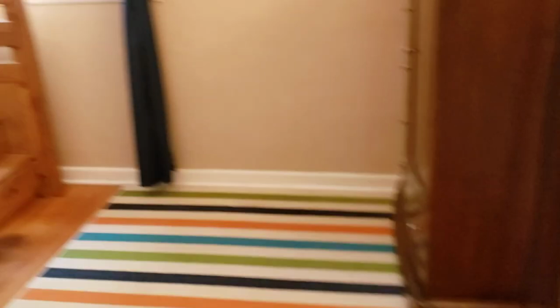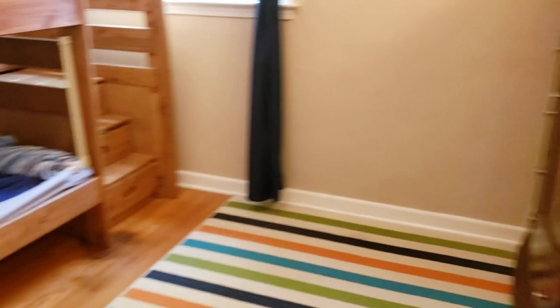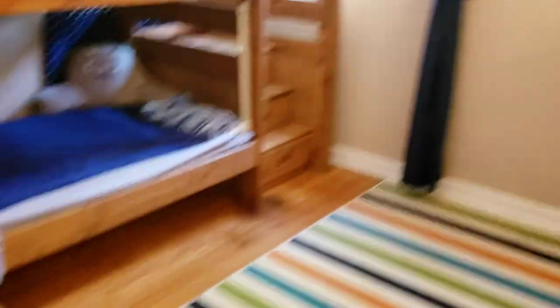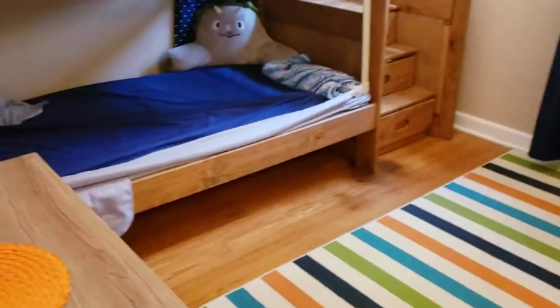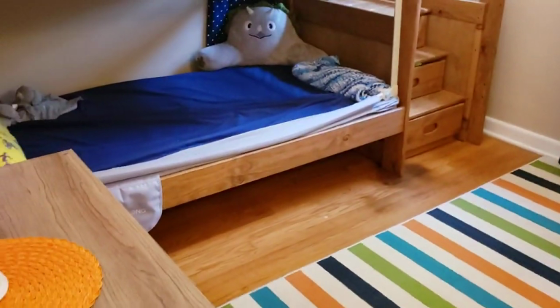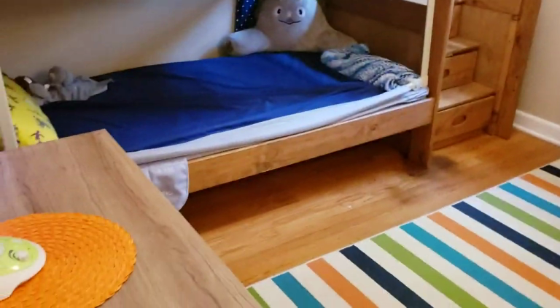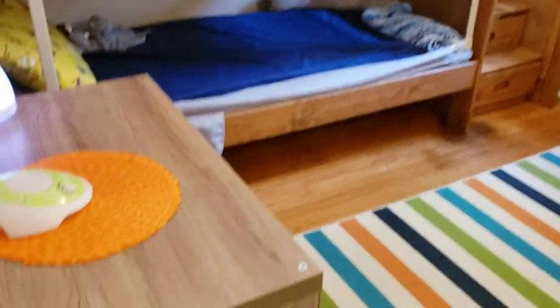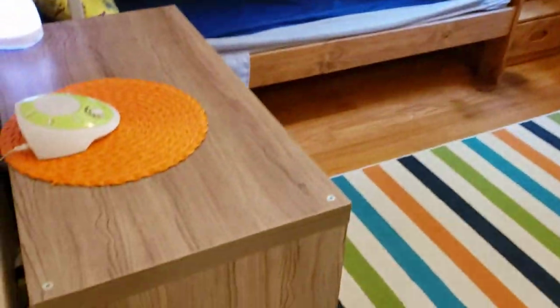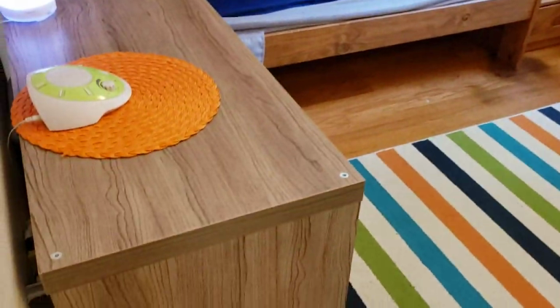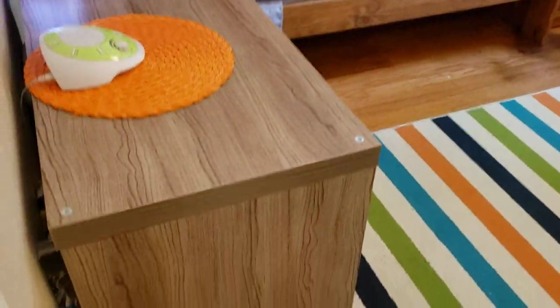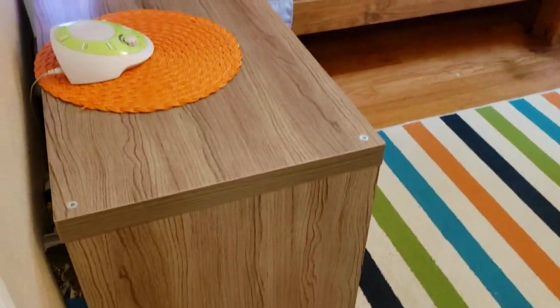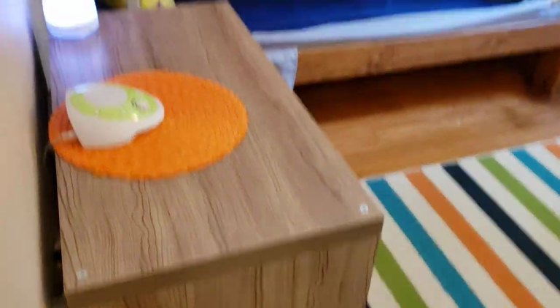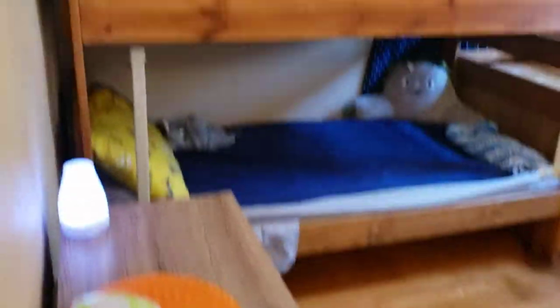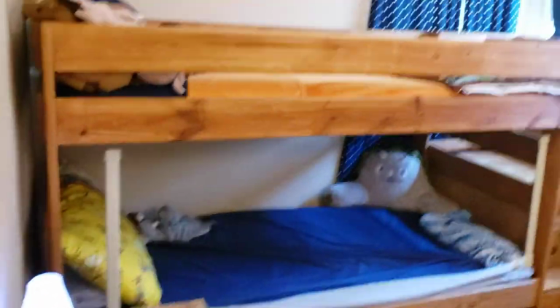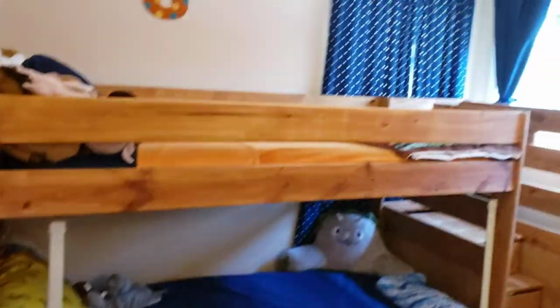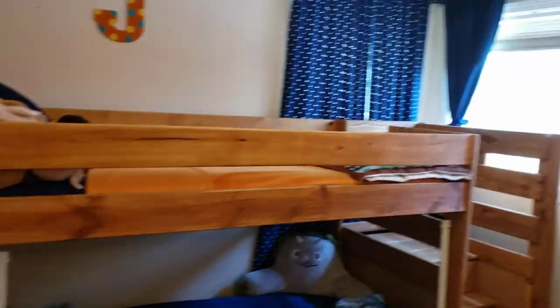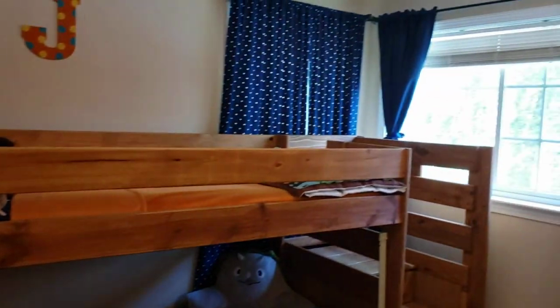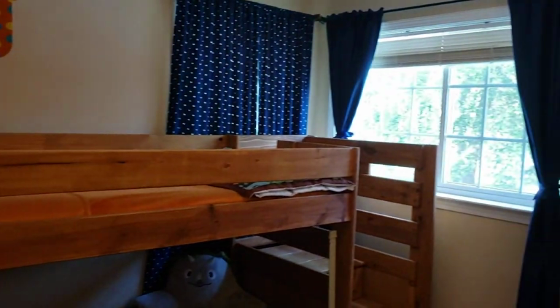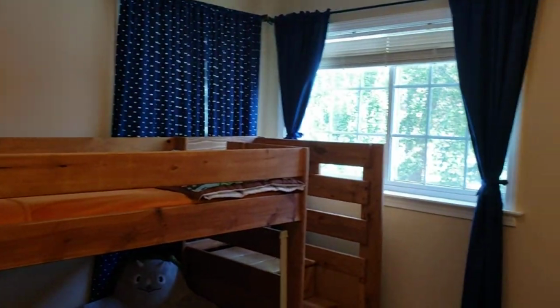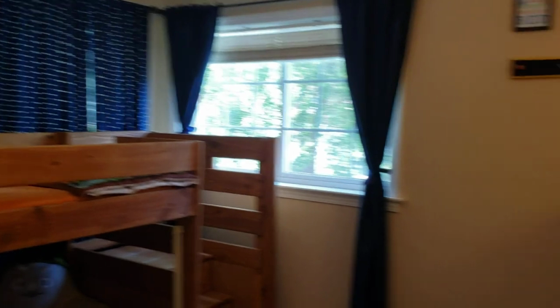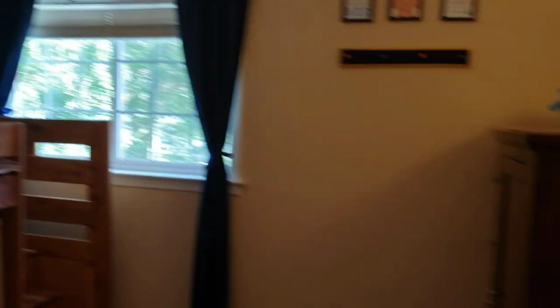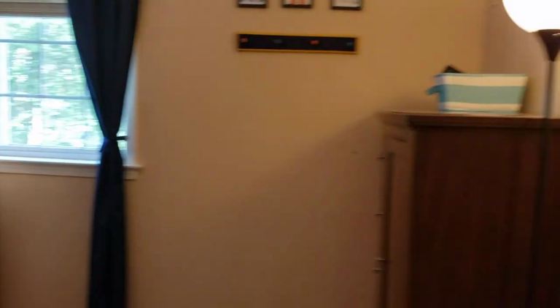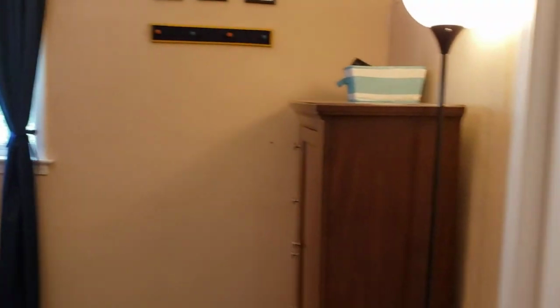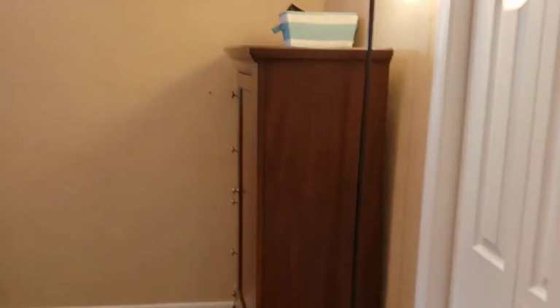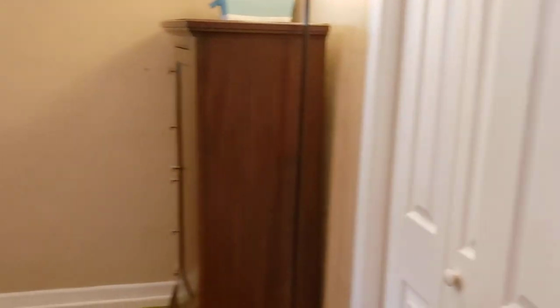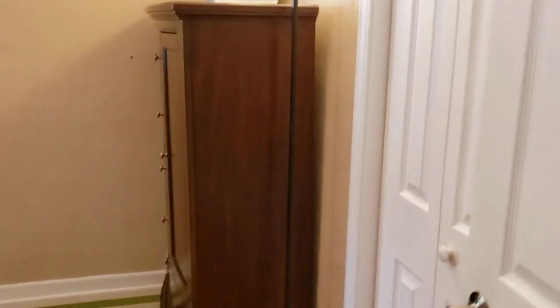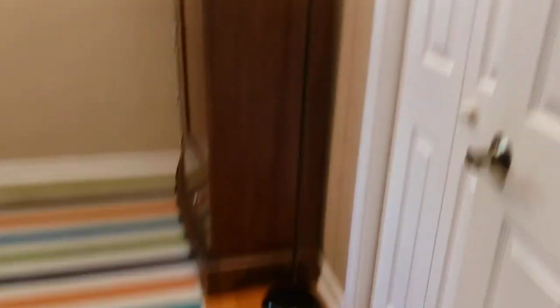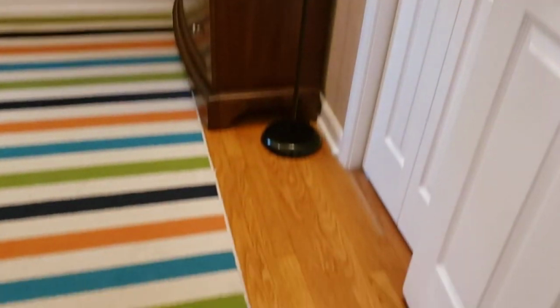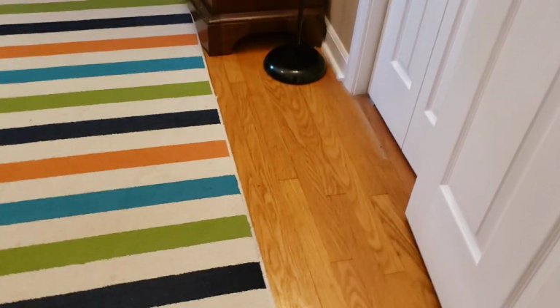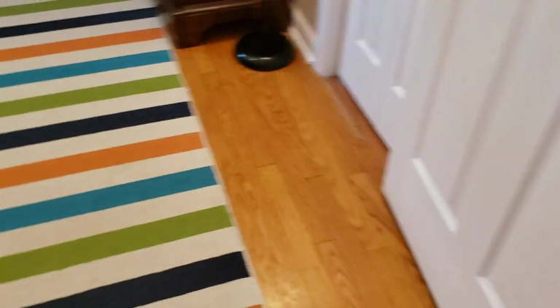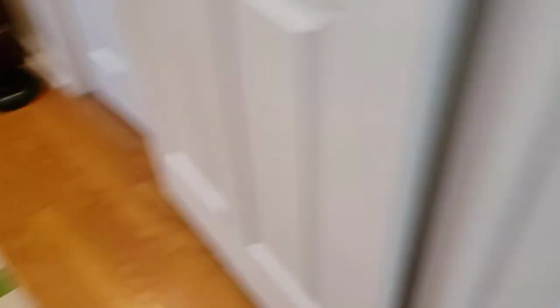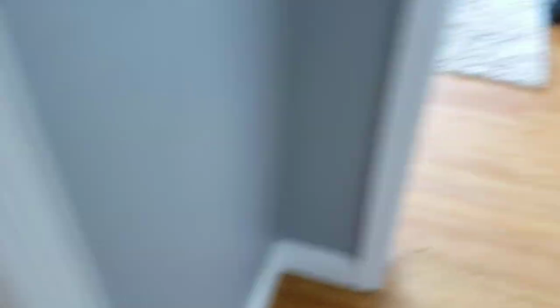This looks like what would be your son's bedroom right here. Closet. Hardwood floor.